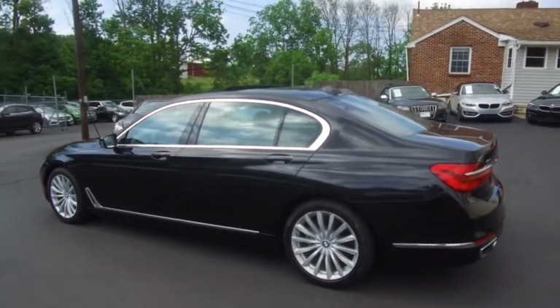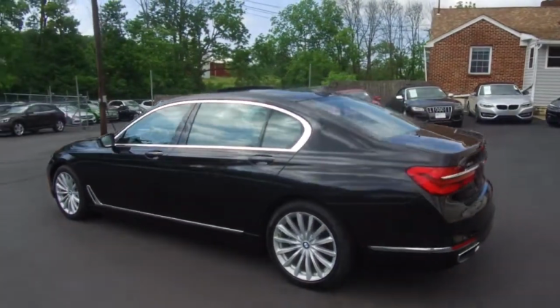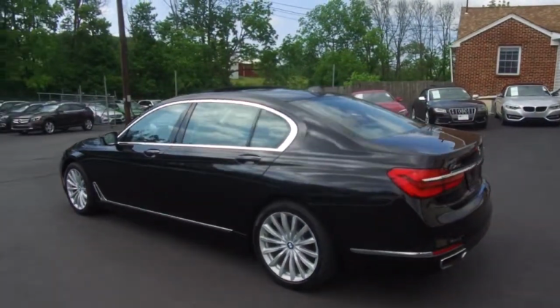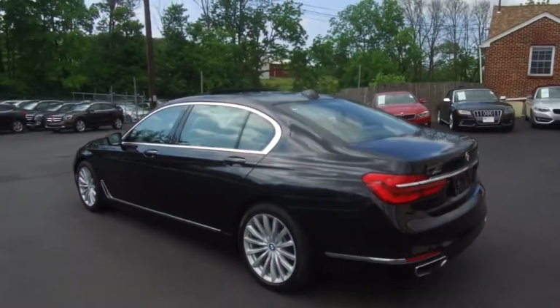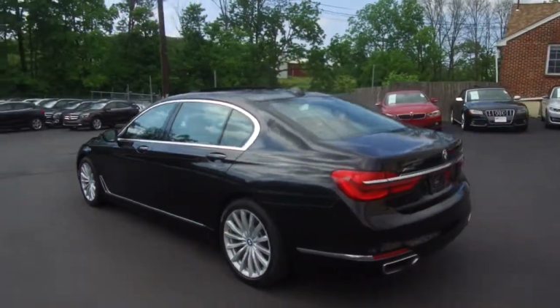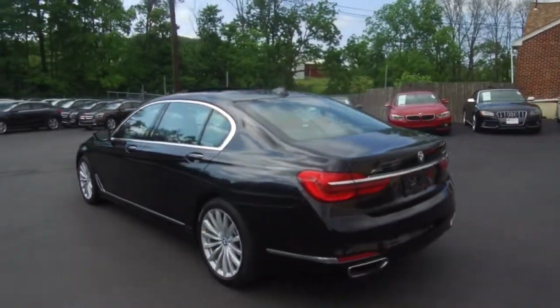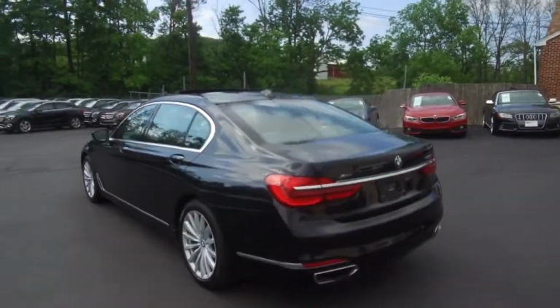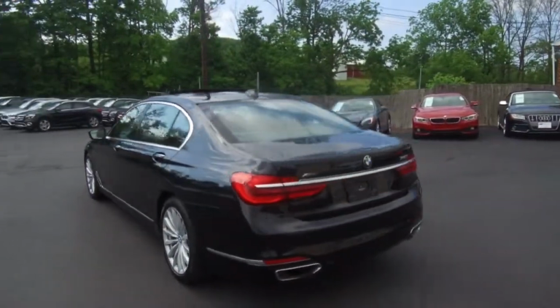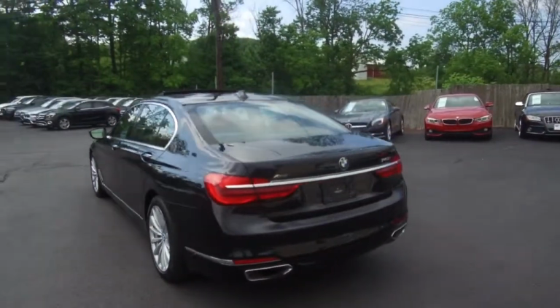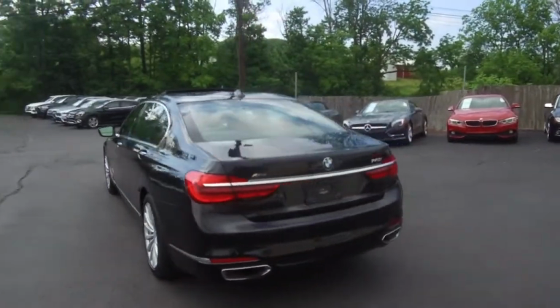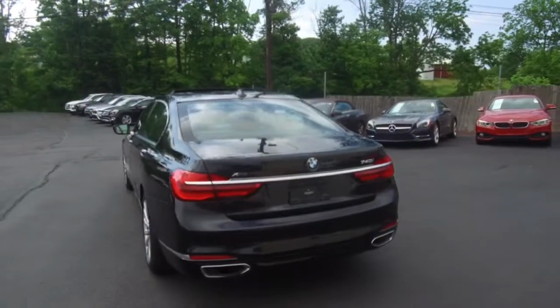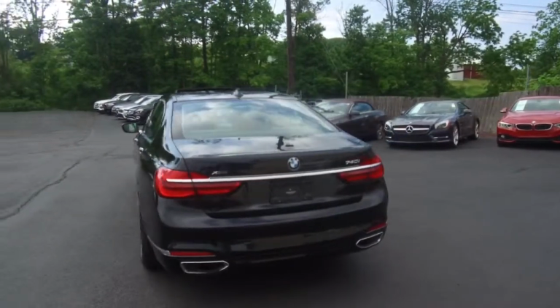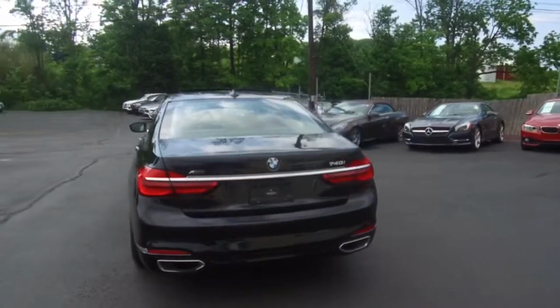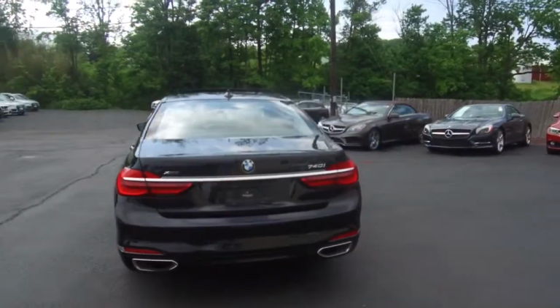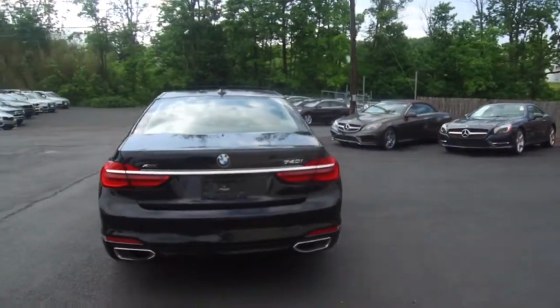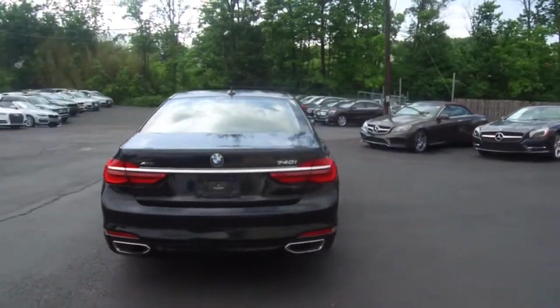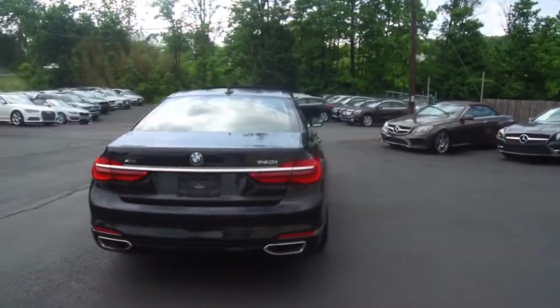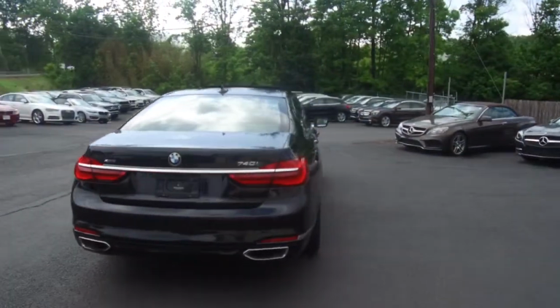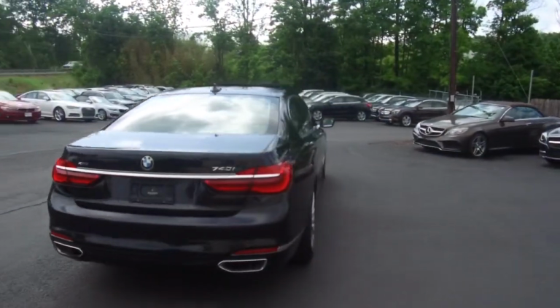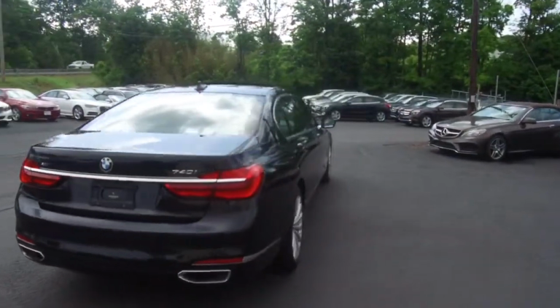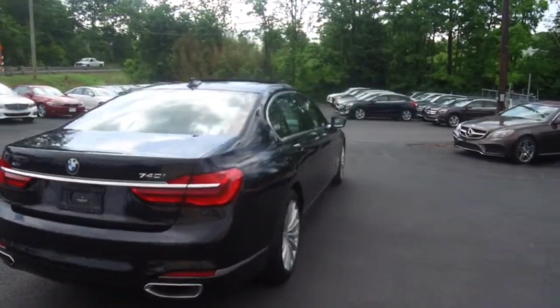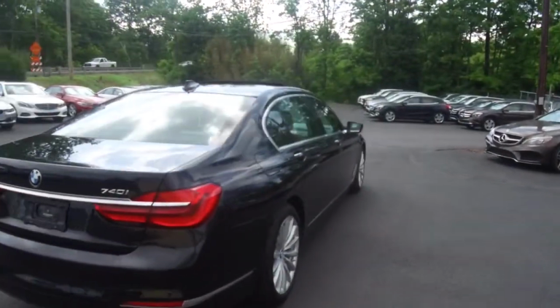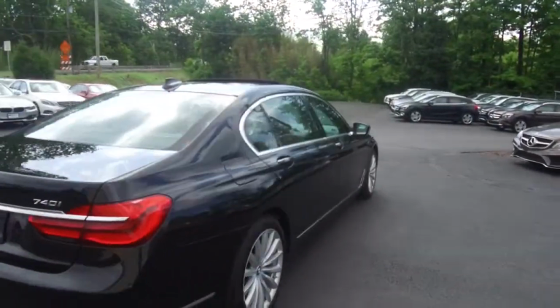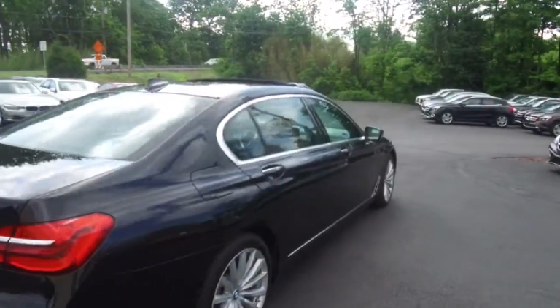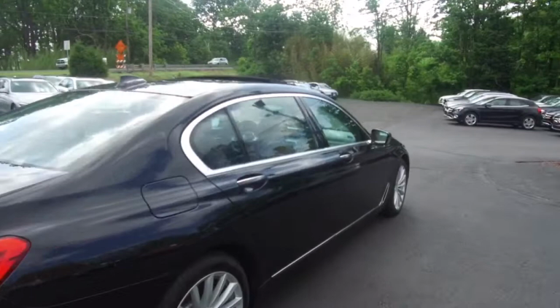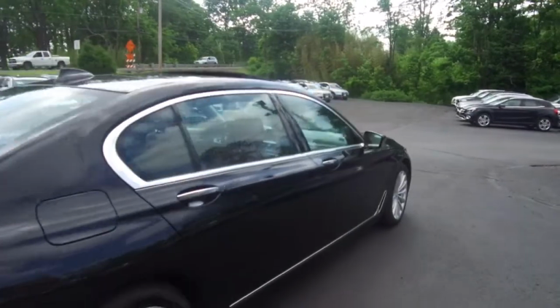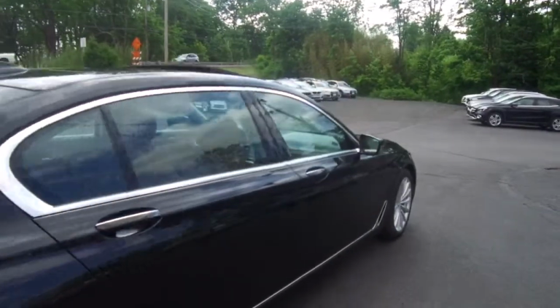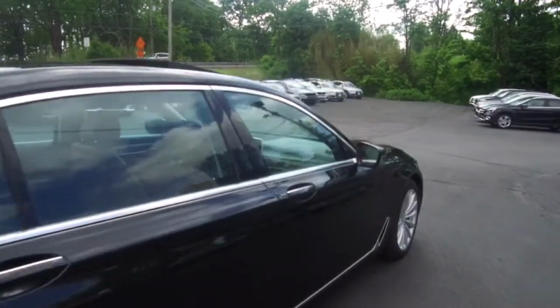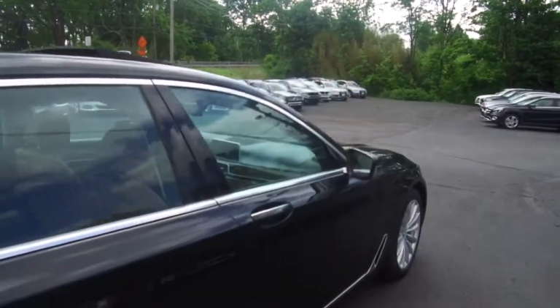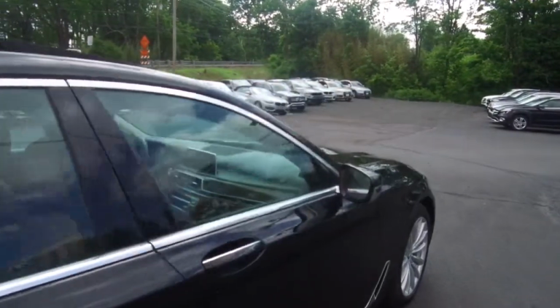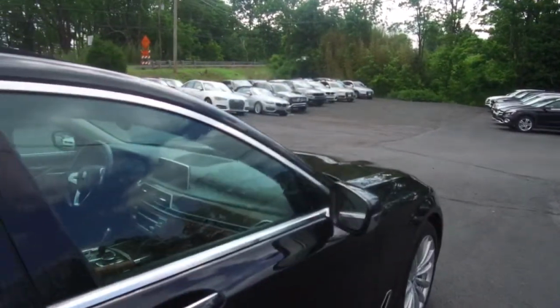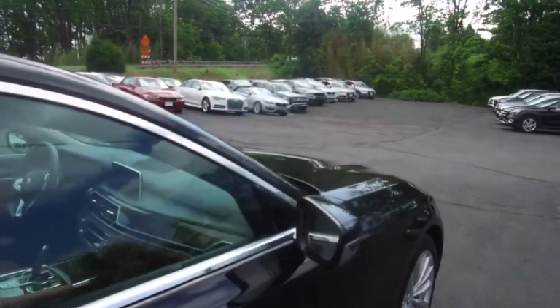A couple of features of this one include LED headlamps, blind spot monitoring, Harman Kardon audio, heated seats, and dual zone climate control.